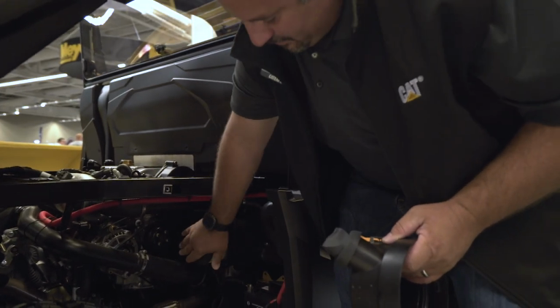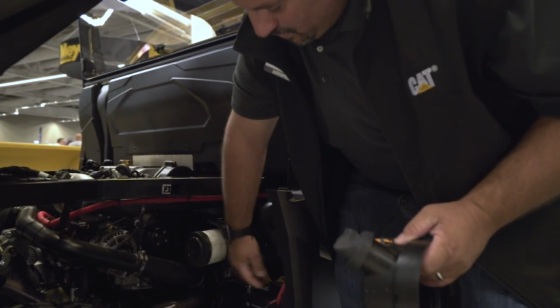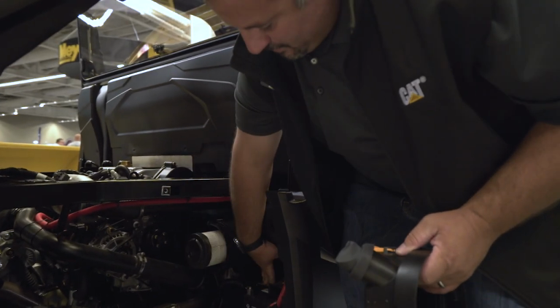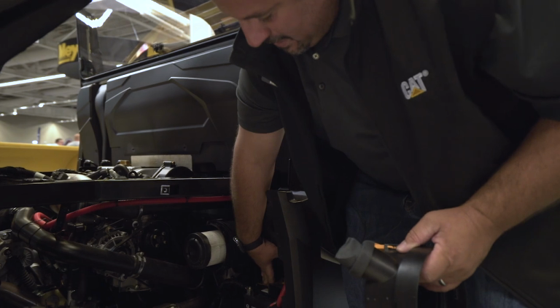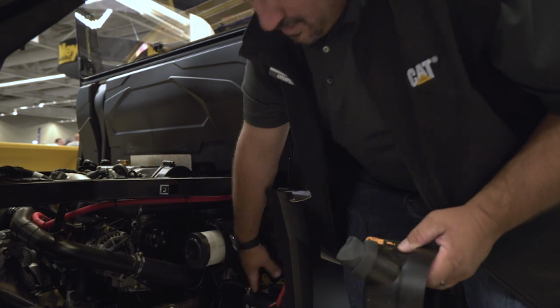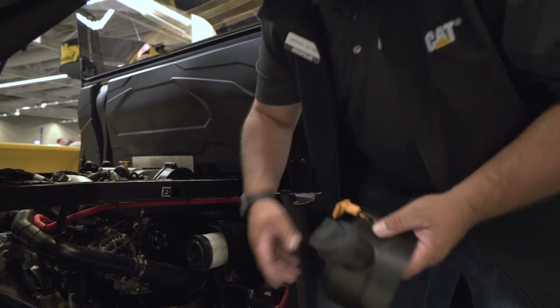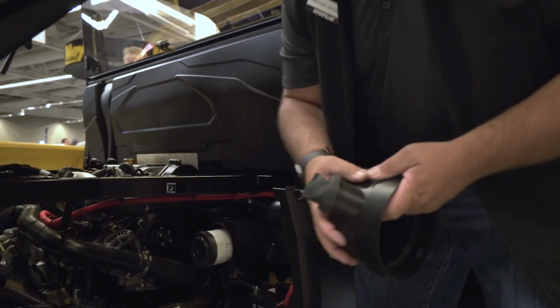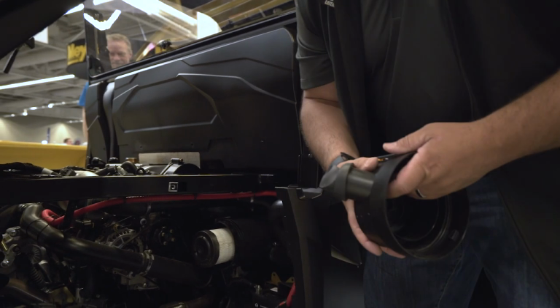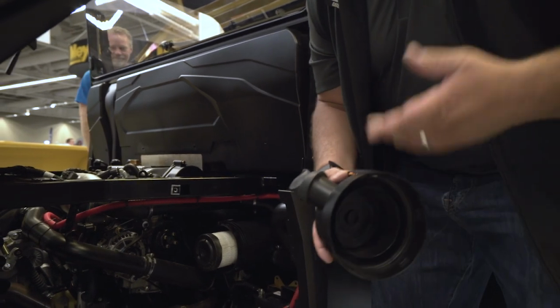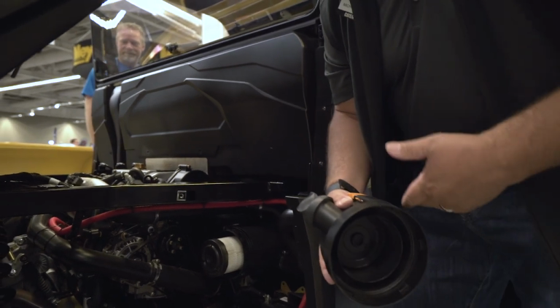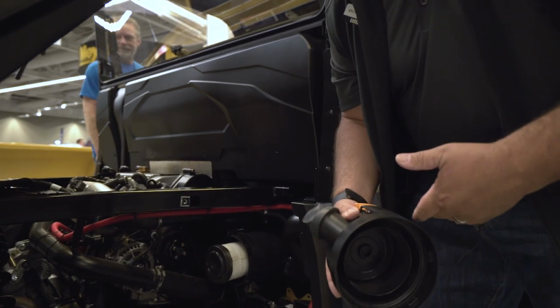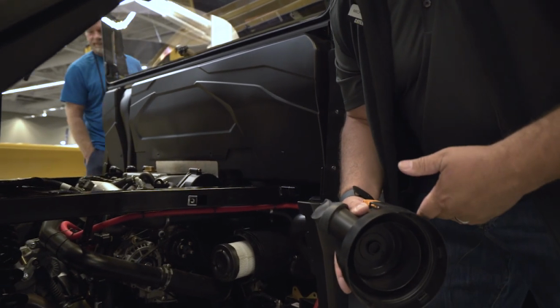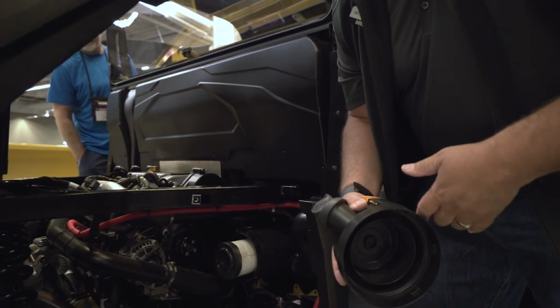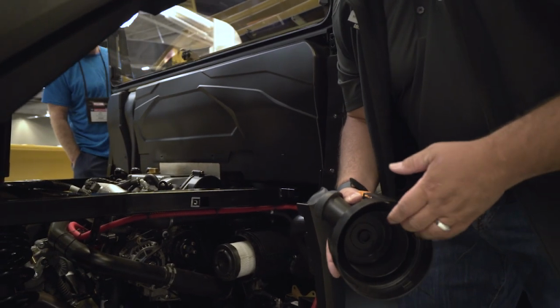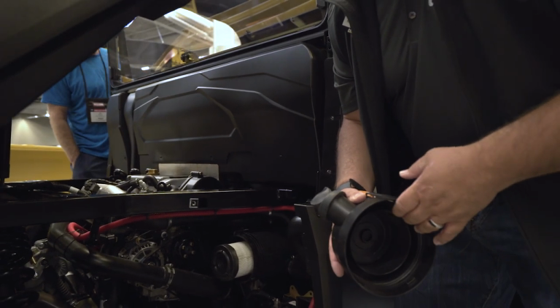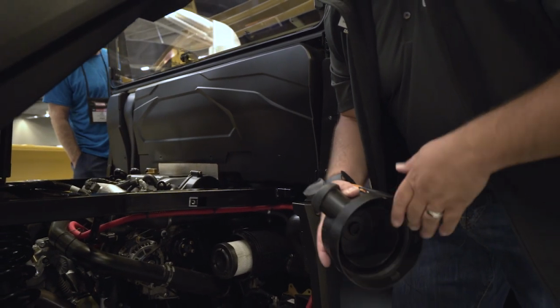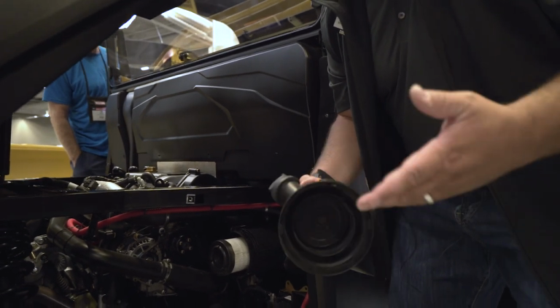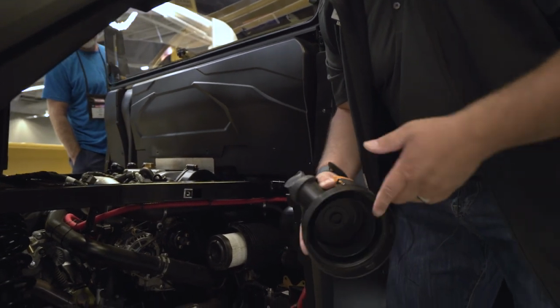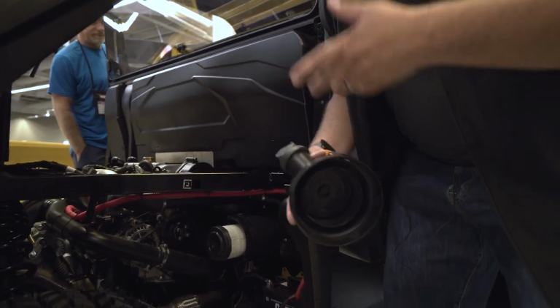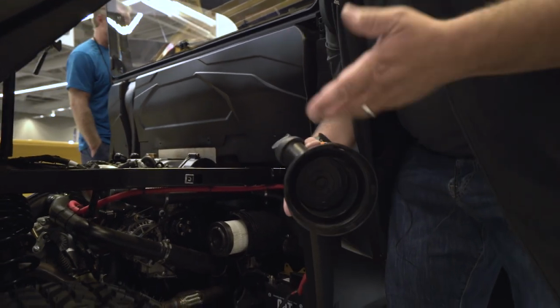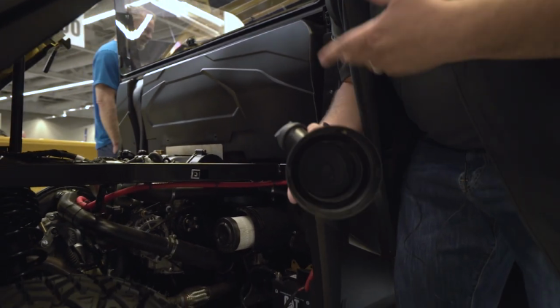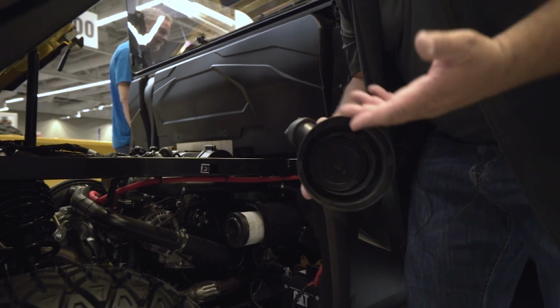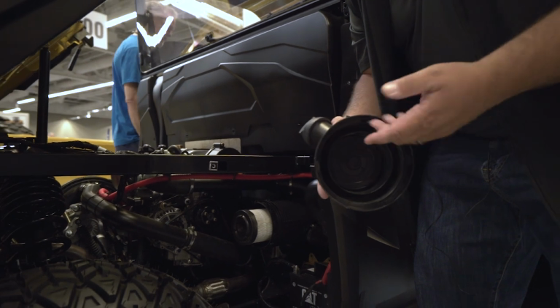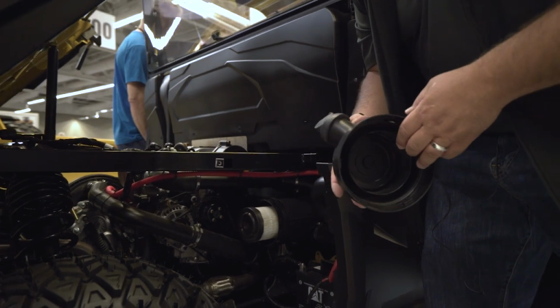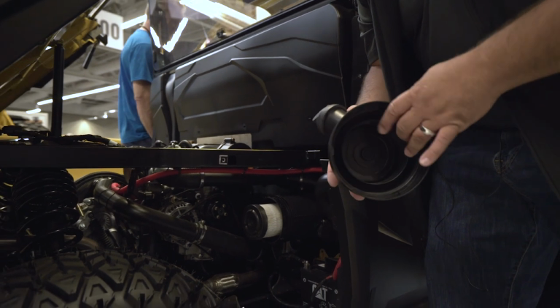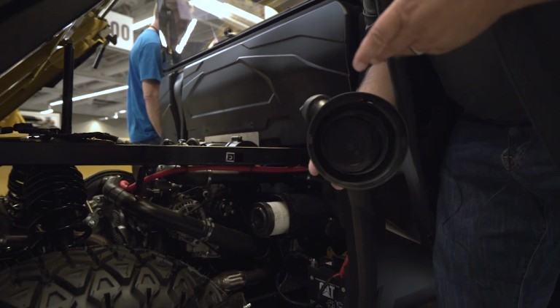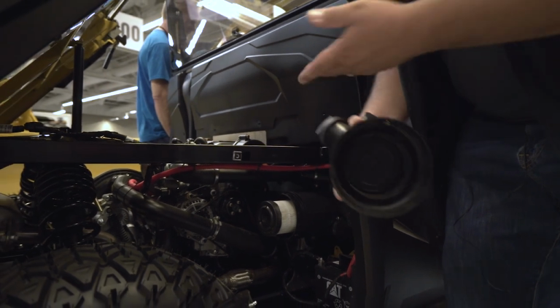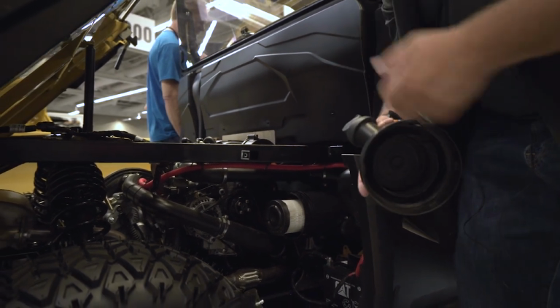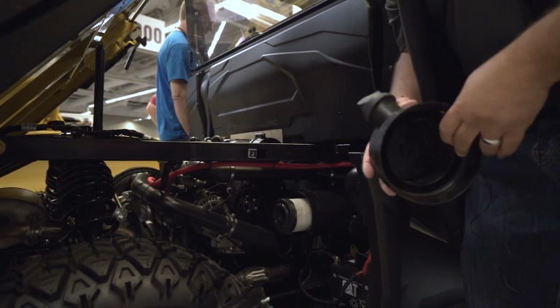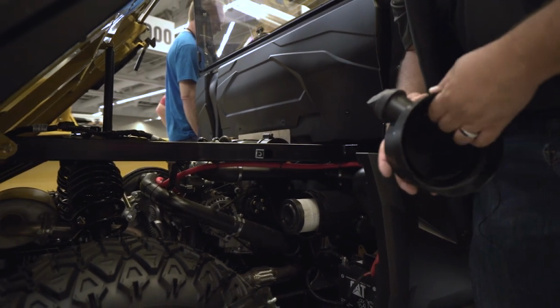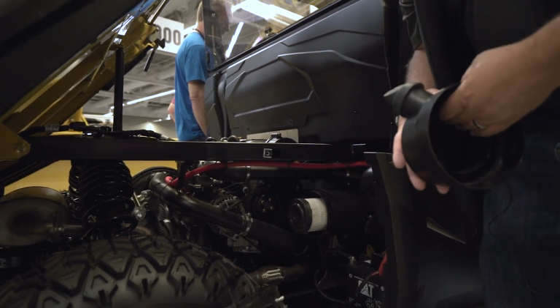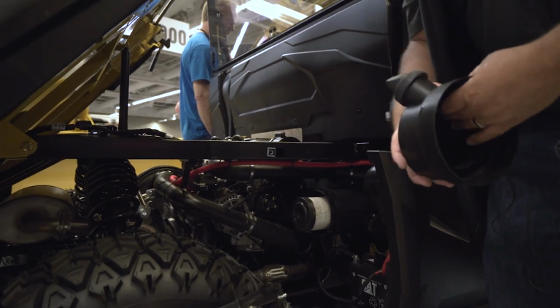The battery is located right here. There is a space for a second battery, so if you need to run more lights or implements that require more amps, you have the capability of adding a second battery.